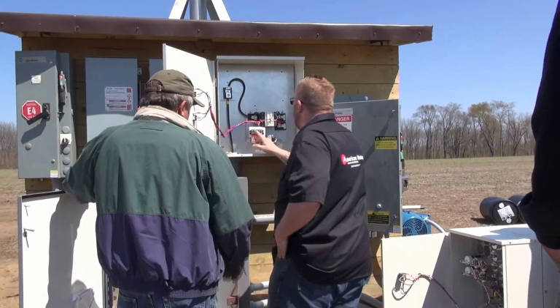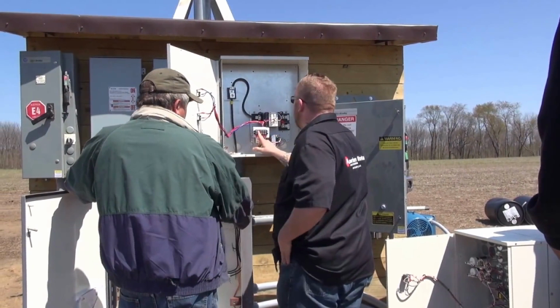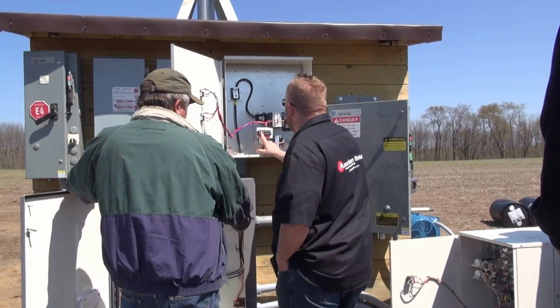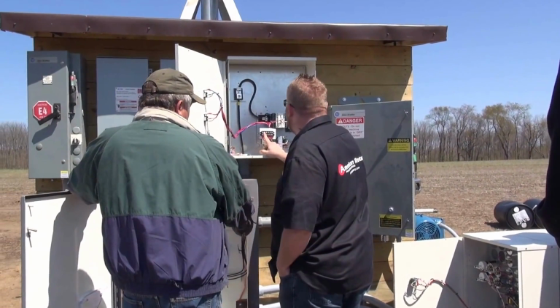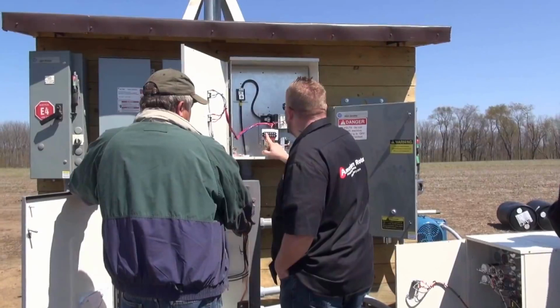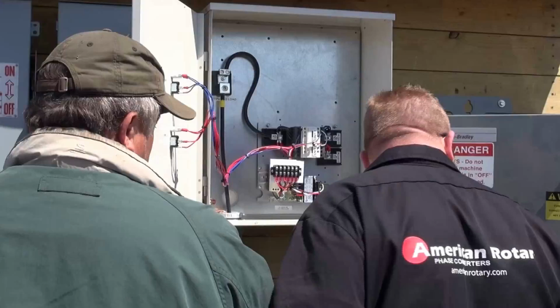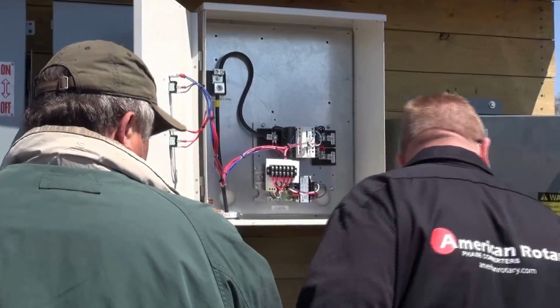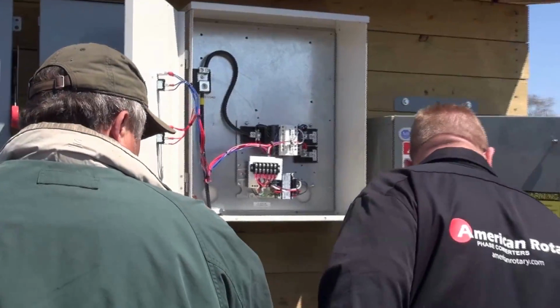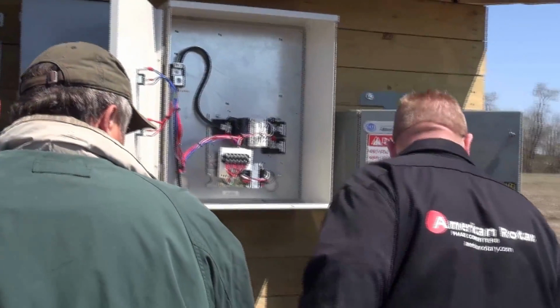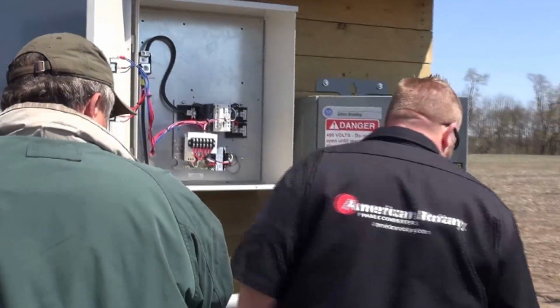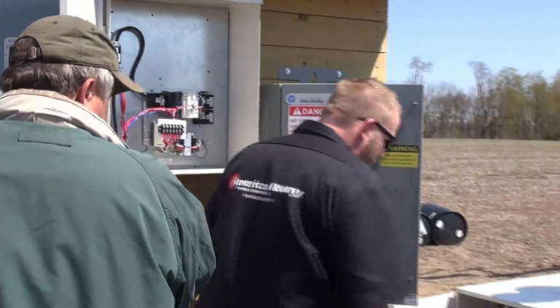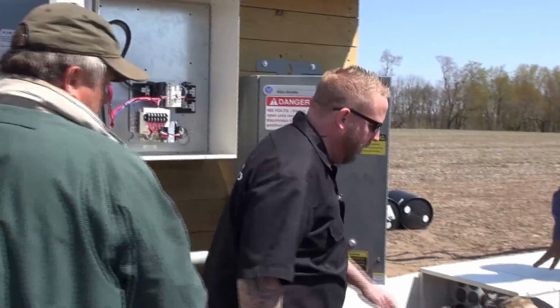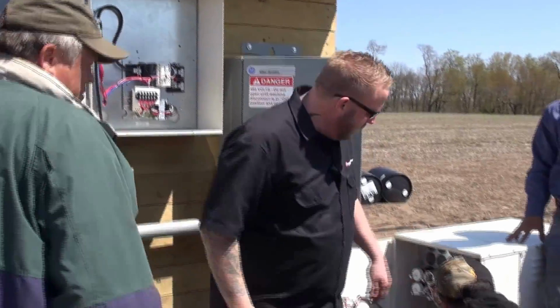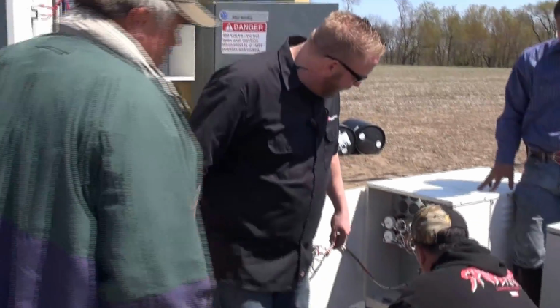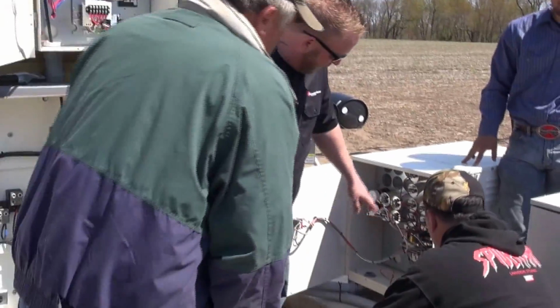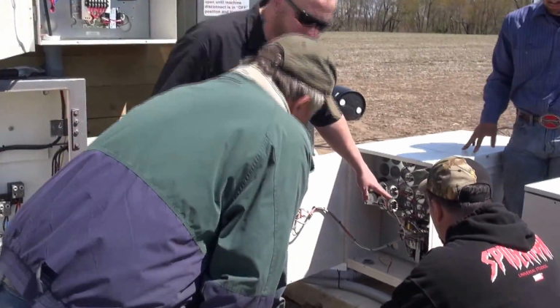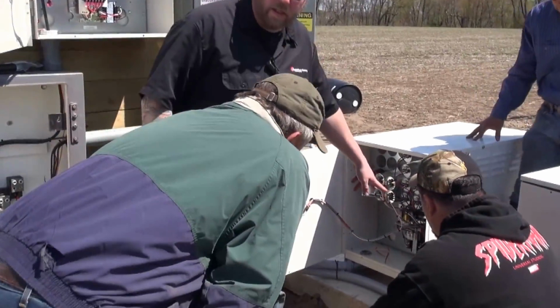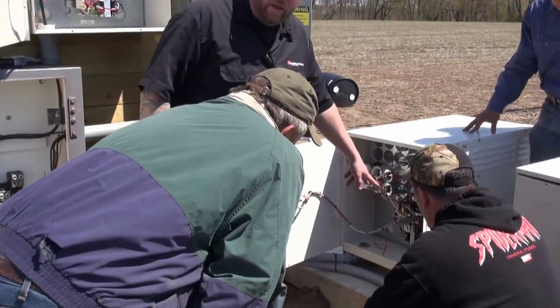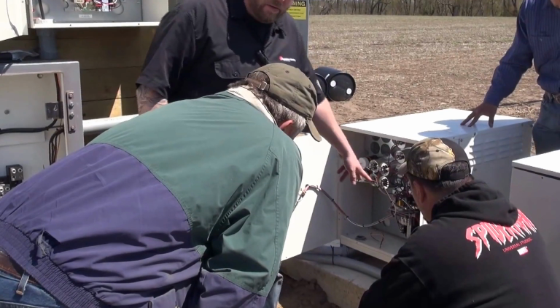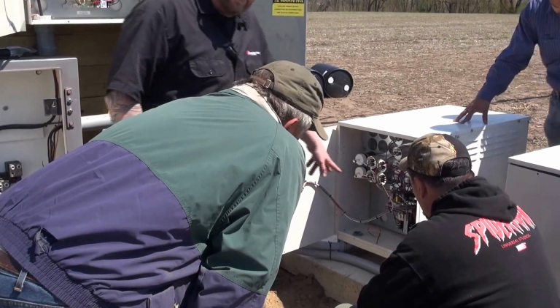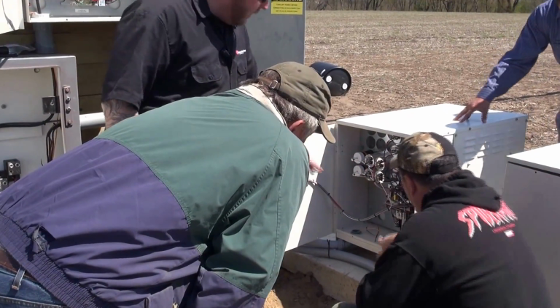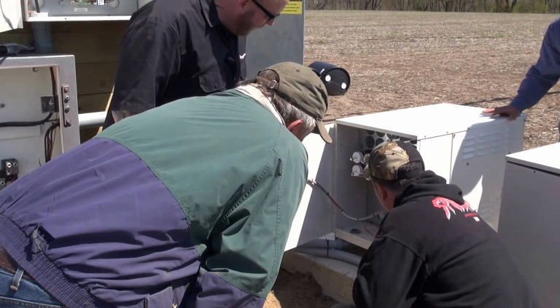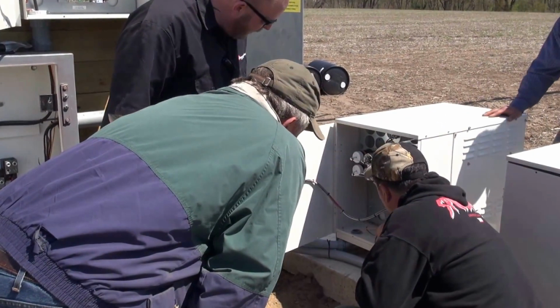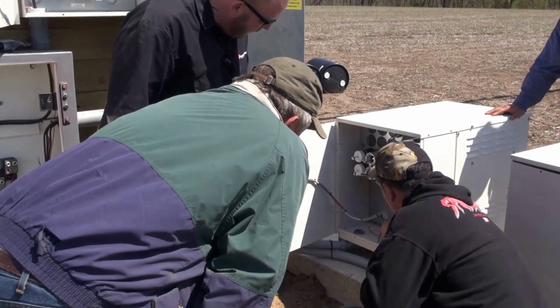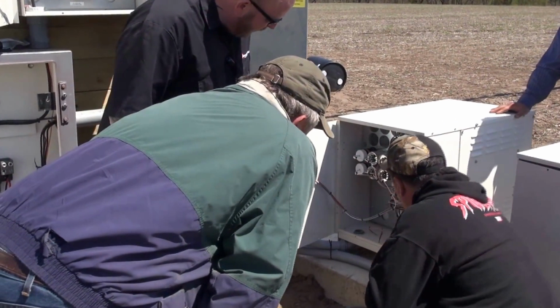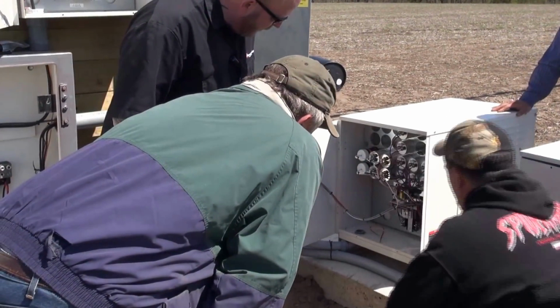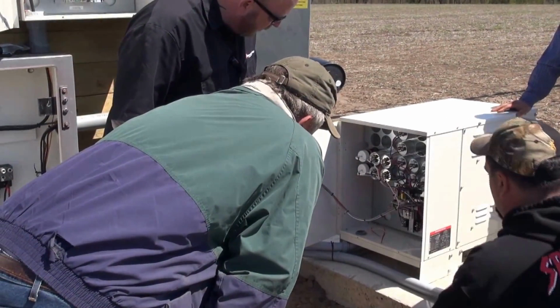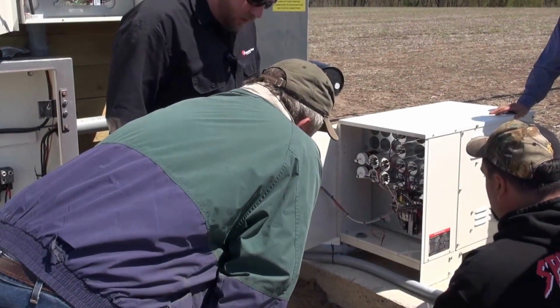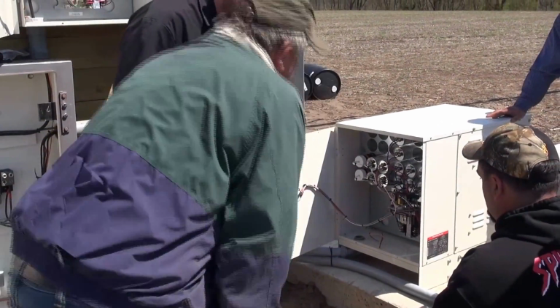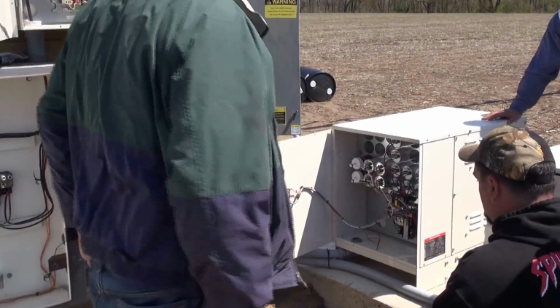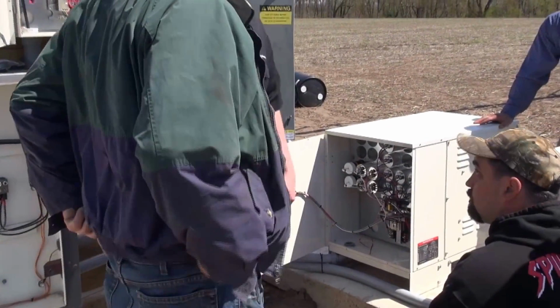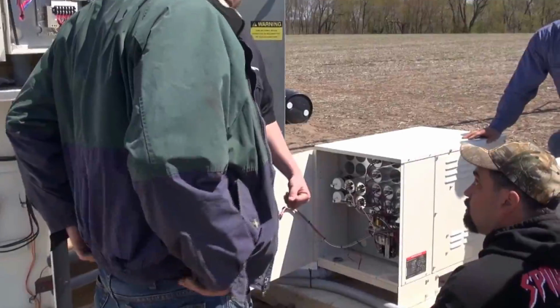Then you're going to have your control wiring here. You're going to come into your contactors down here, which is still 13 and 14 — 13 and 14 on your normally open contacts. So that's what you'll come into there; that's going to be your control wiring.